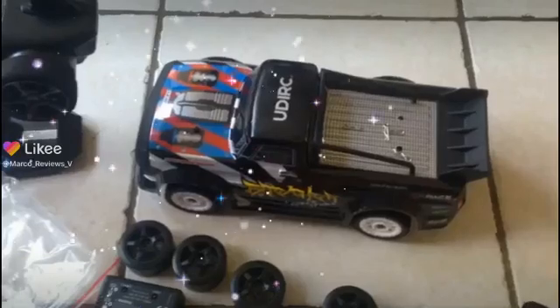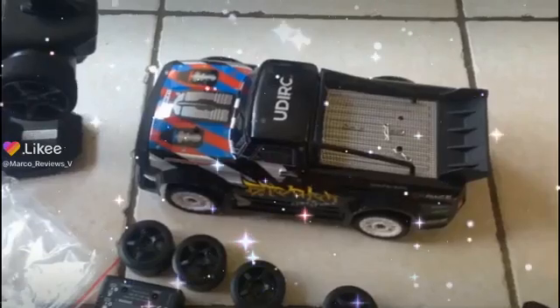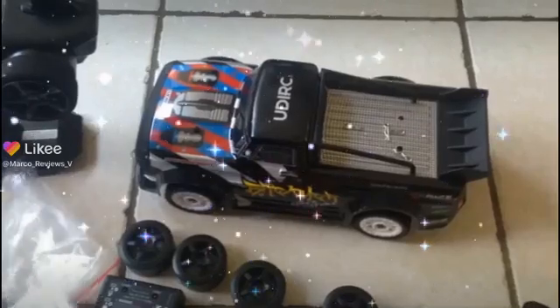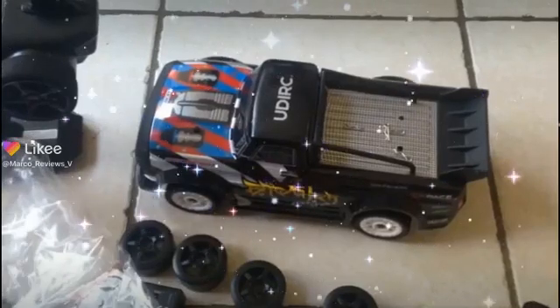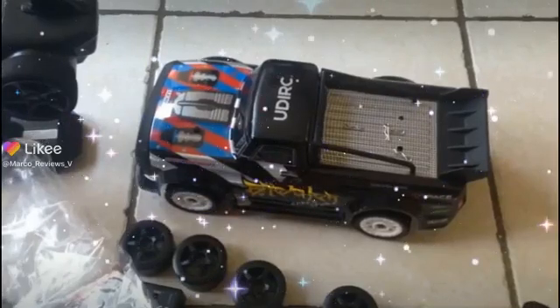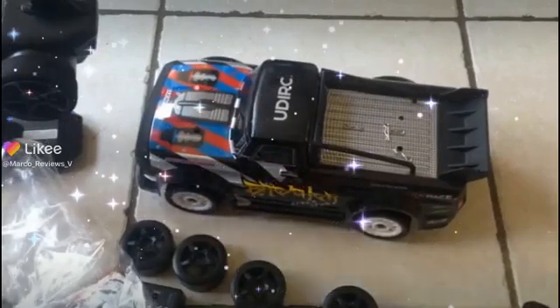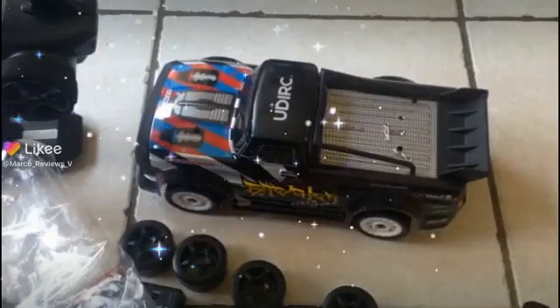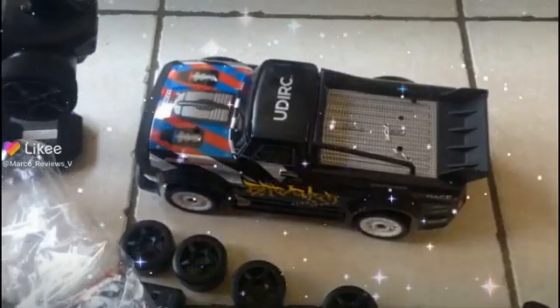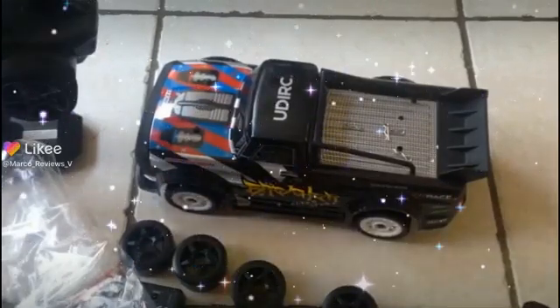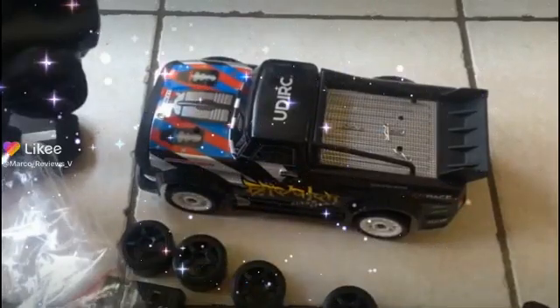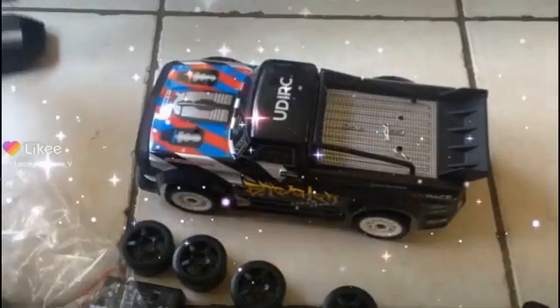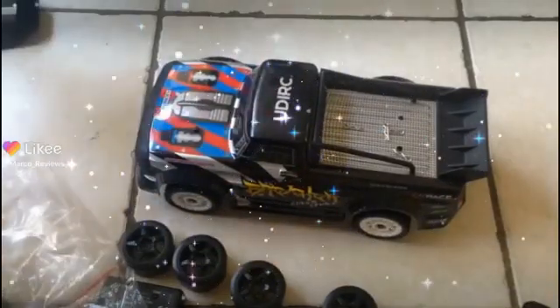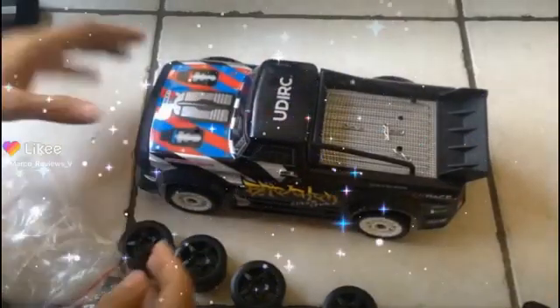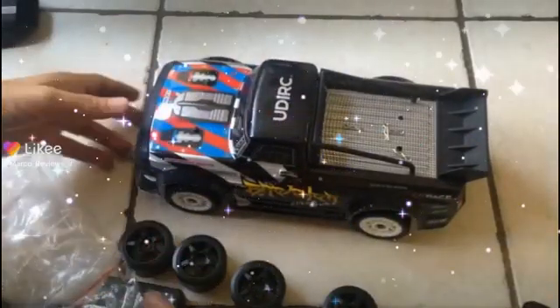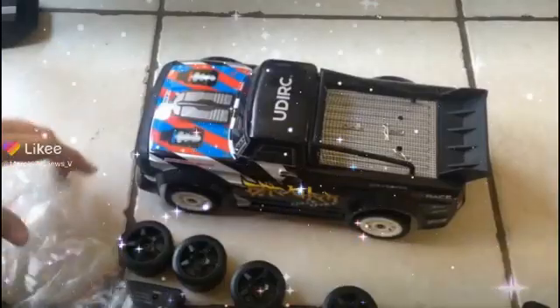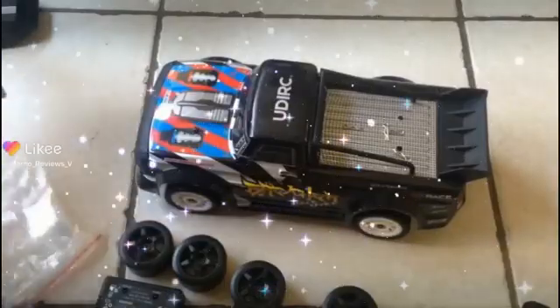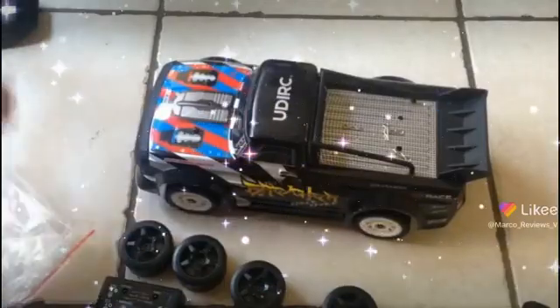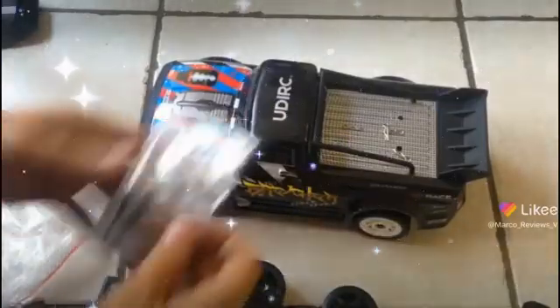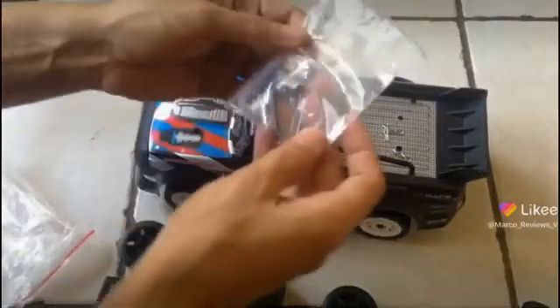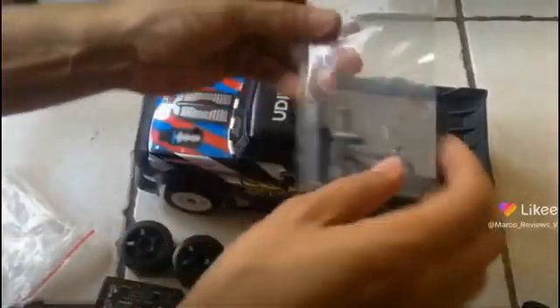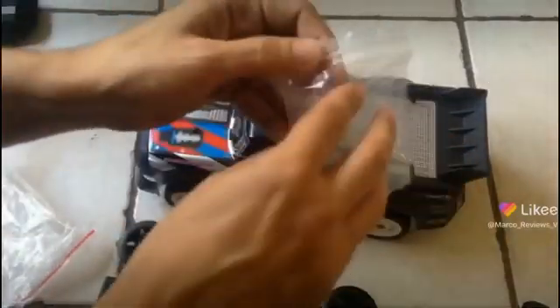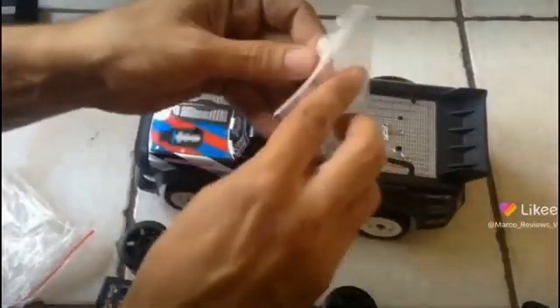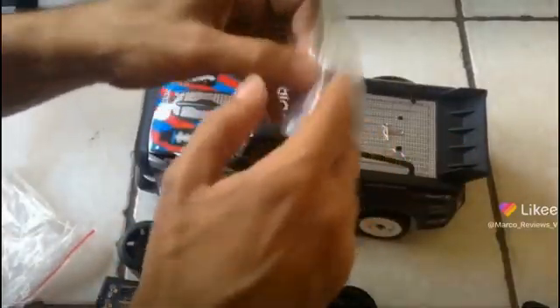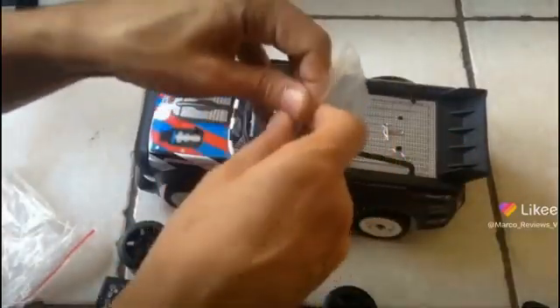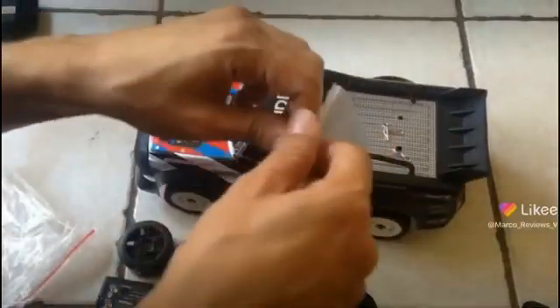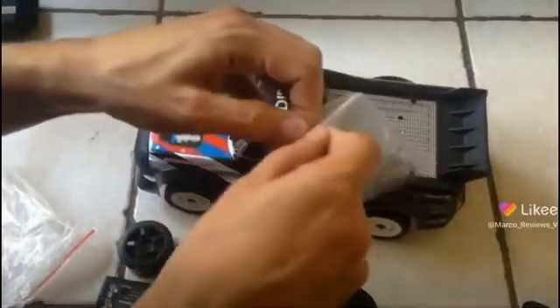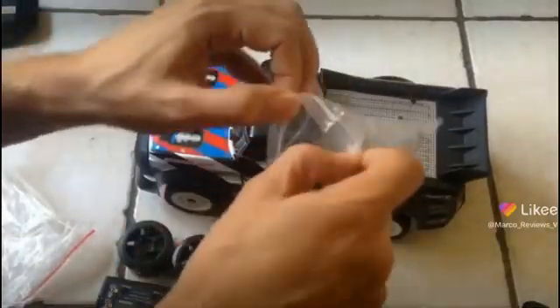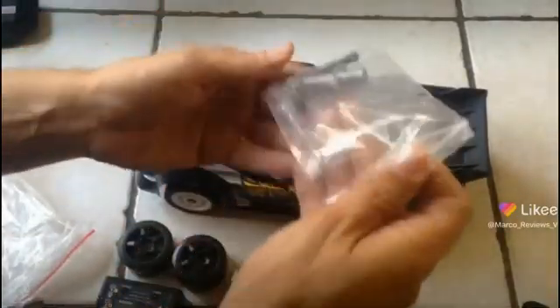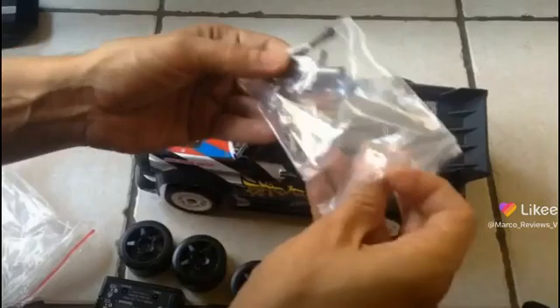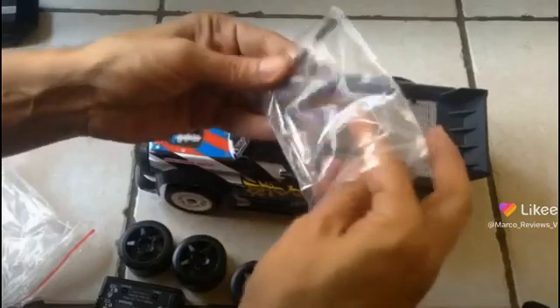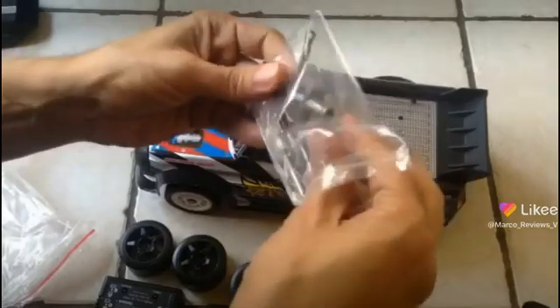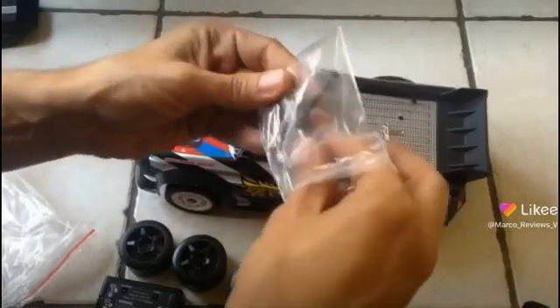All right, guys, since I'm here, I might as well try changing out the tires and seeing. So I did say I wasn't going to open this, but you know what? I'm going to open this.